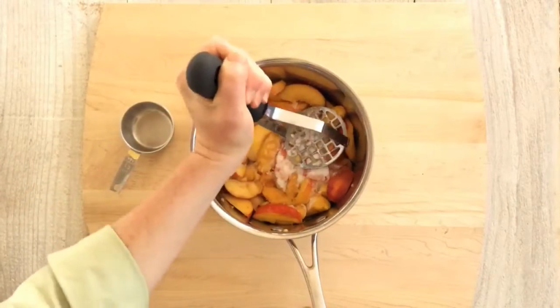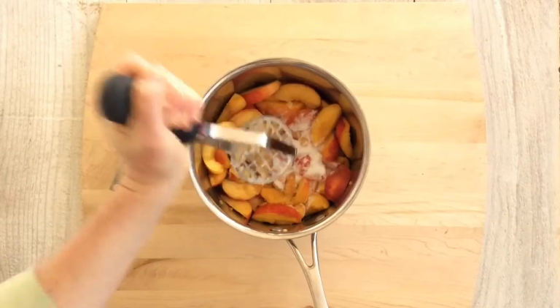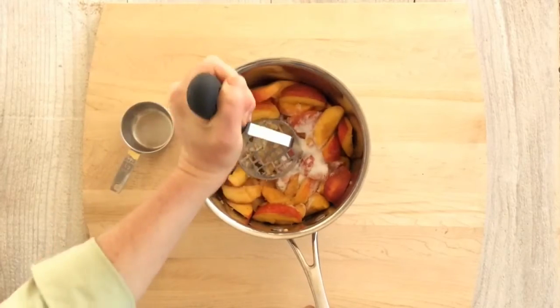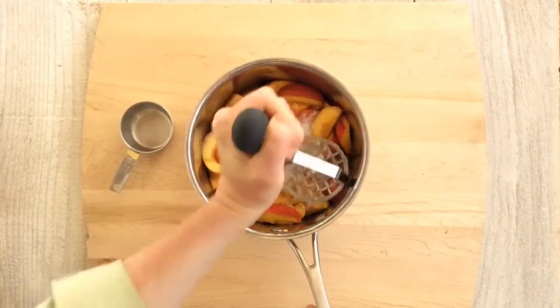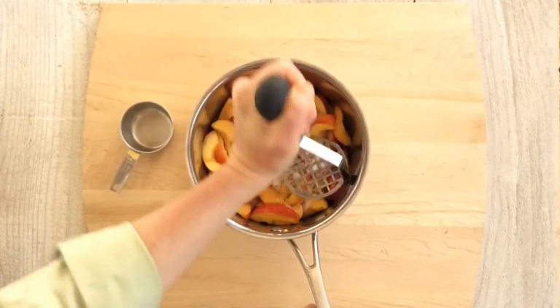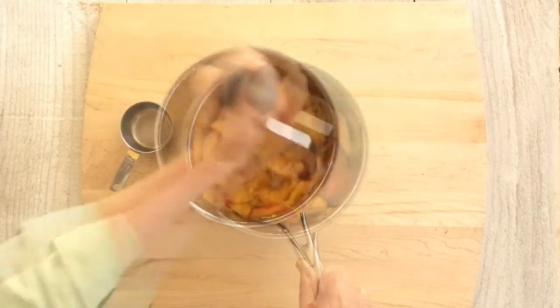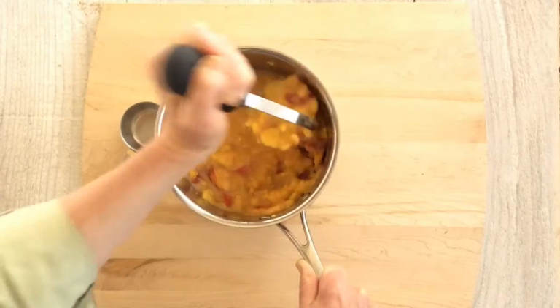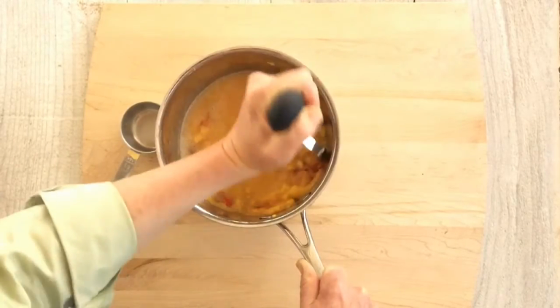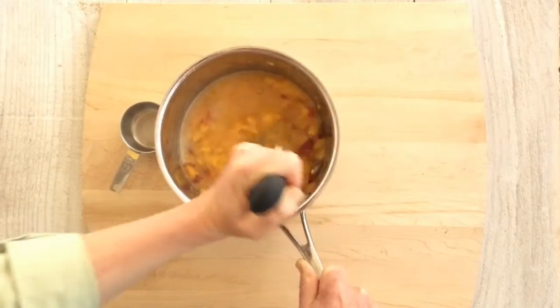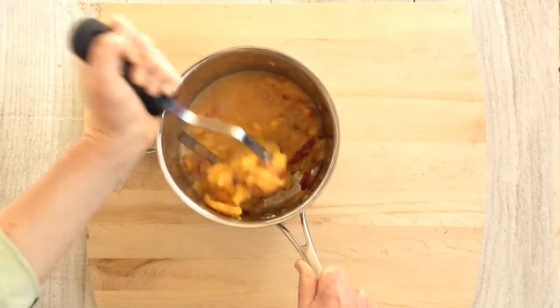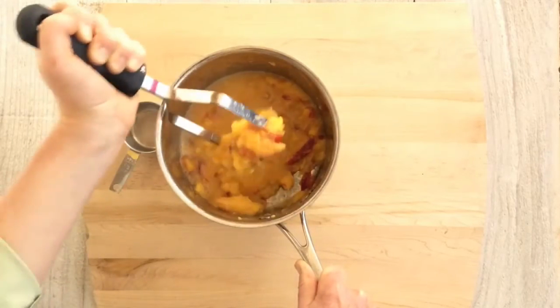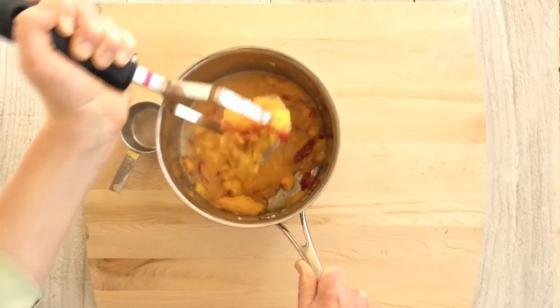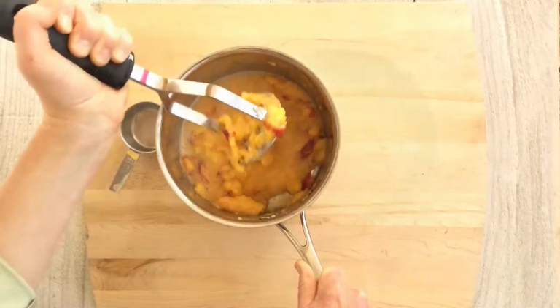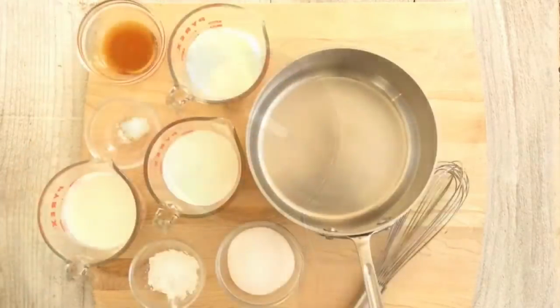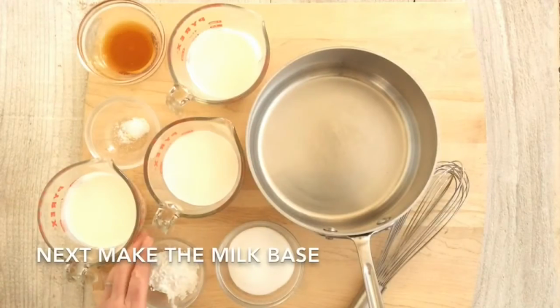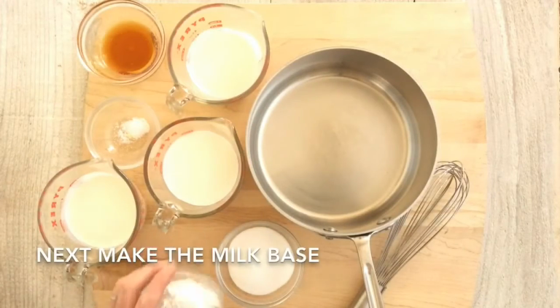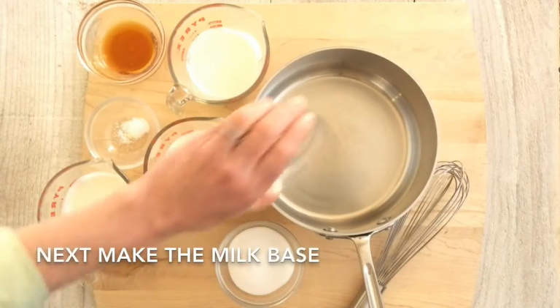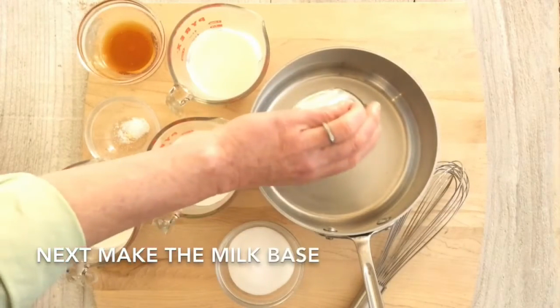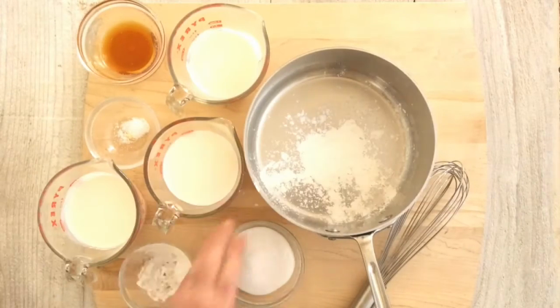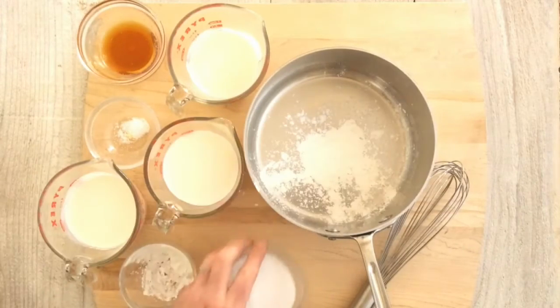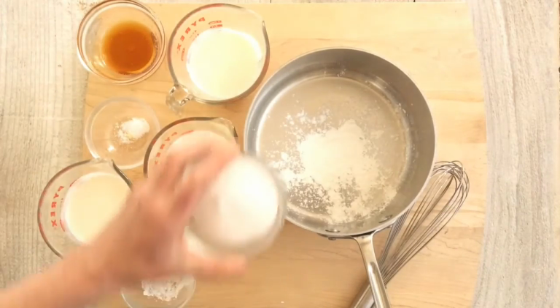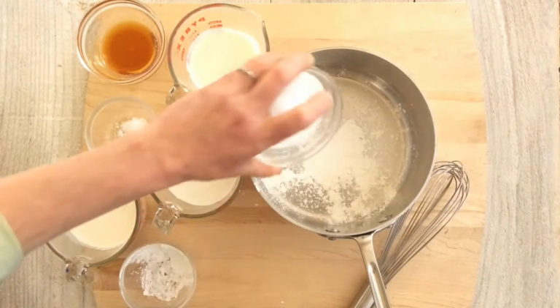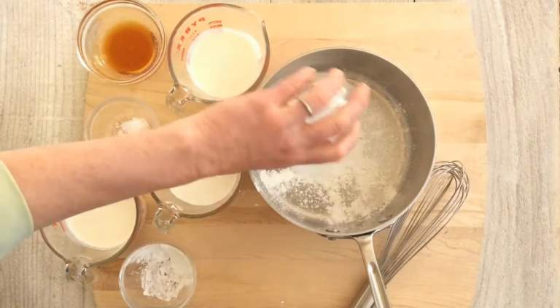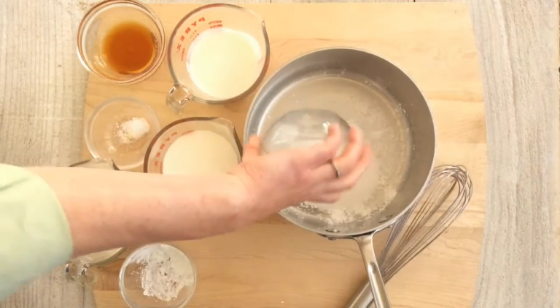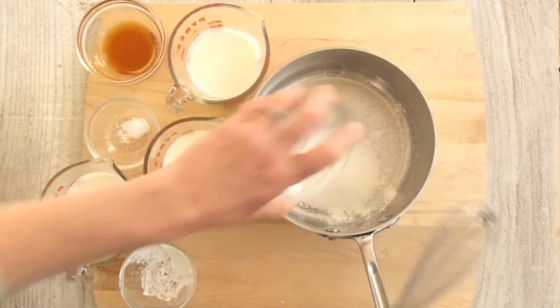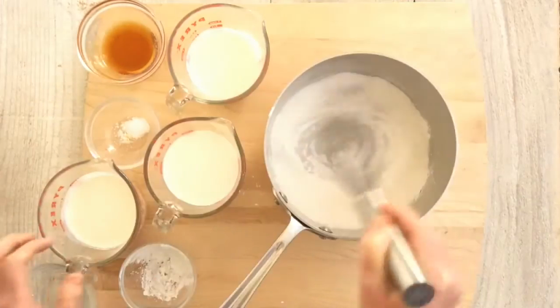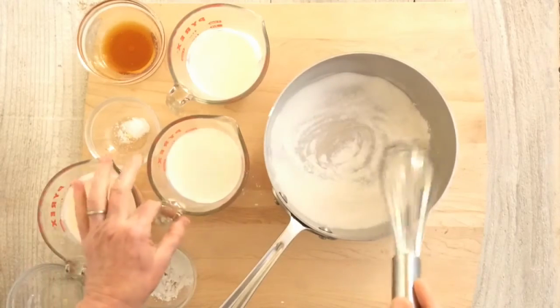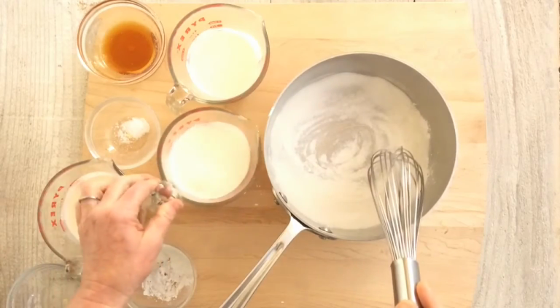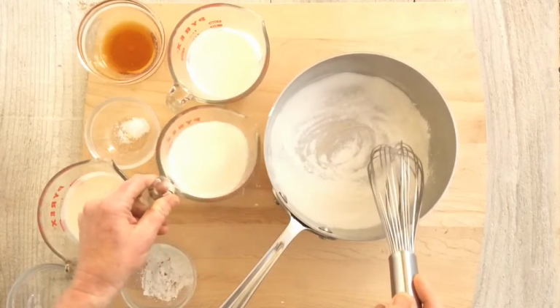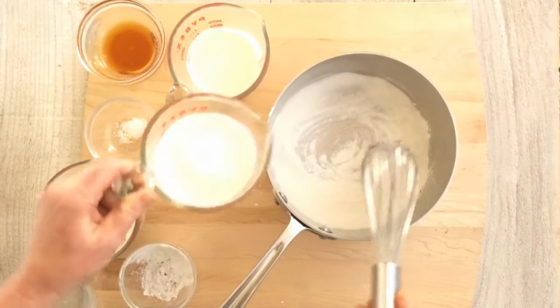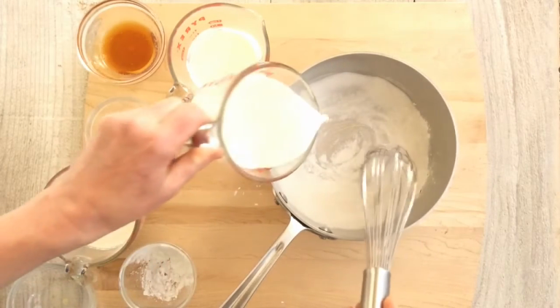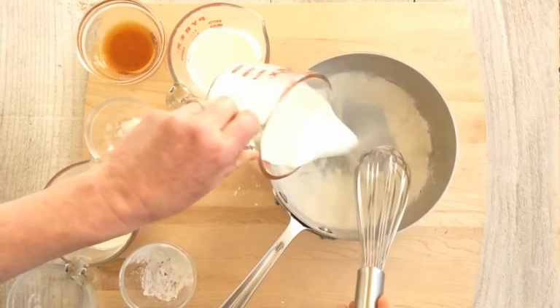Start by mashing ripe fruit with a little sugar, and then let it stand until juicy. Then move on to the milk base. A little cornstarch — or some recipes use eggs — thickens the base and creates a nice smooth mouthfeel.